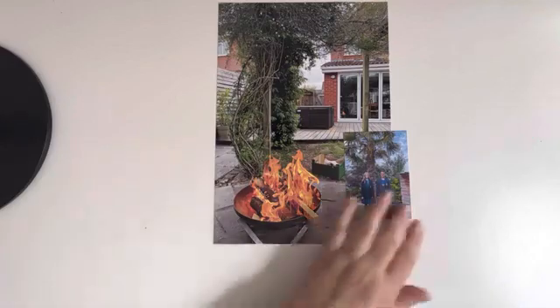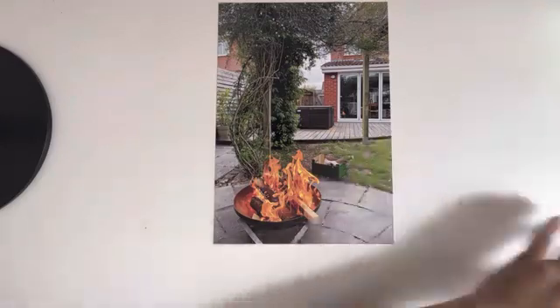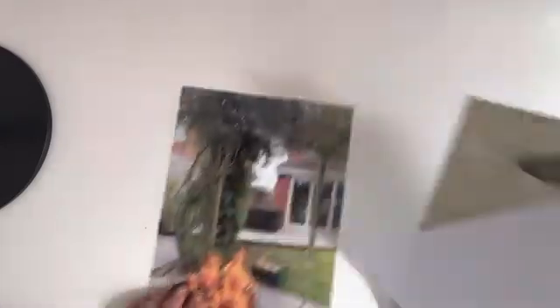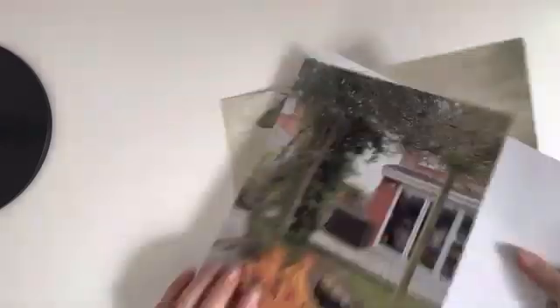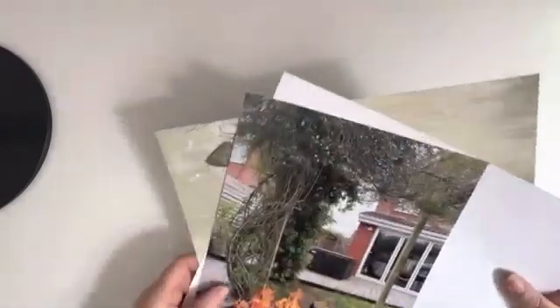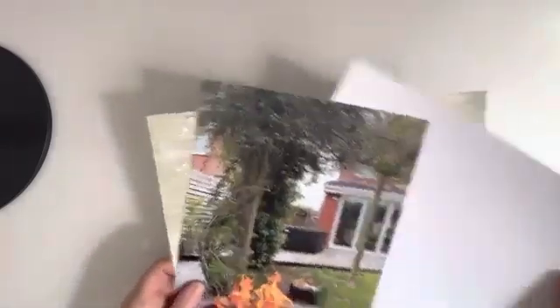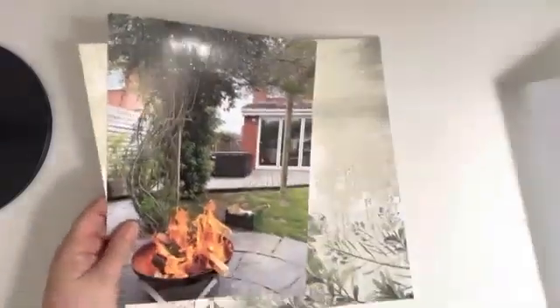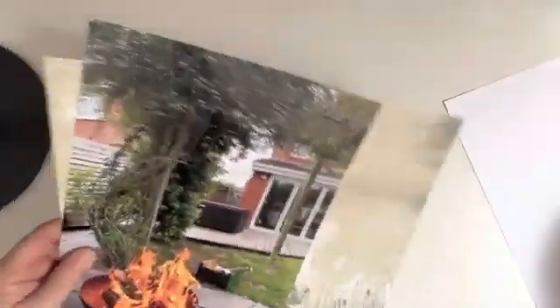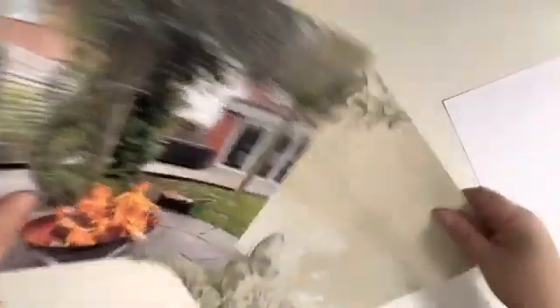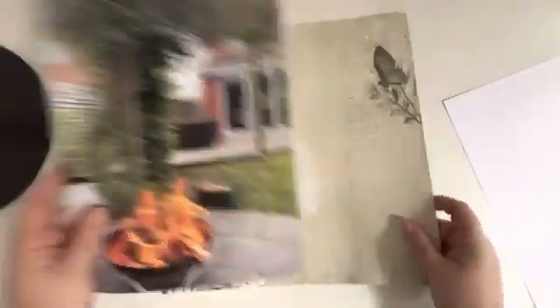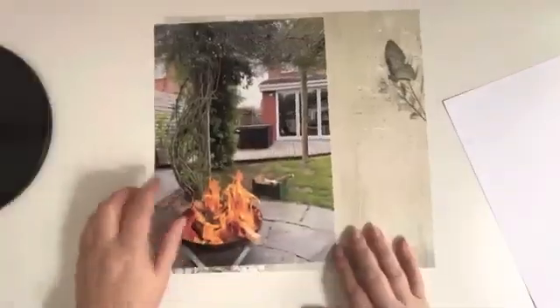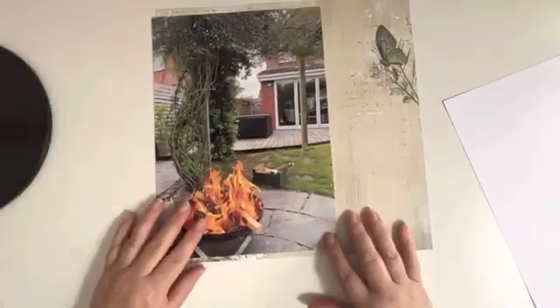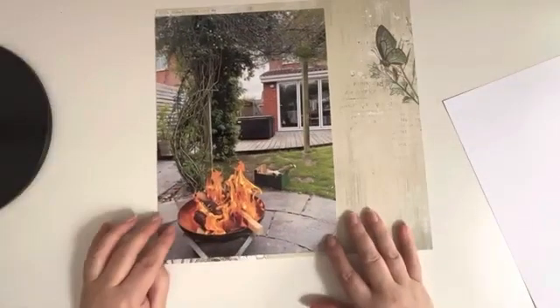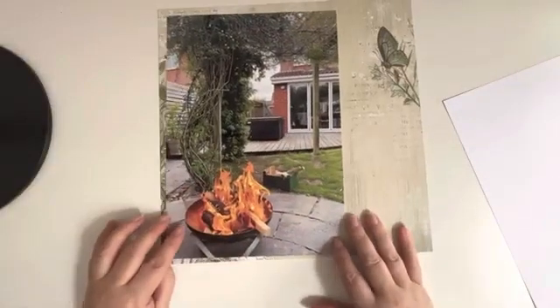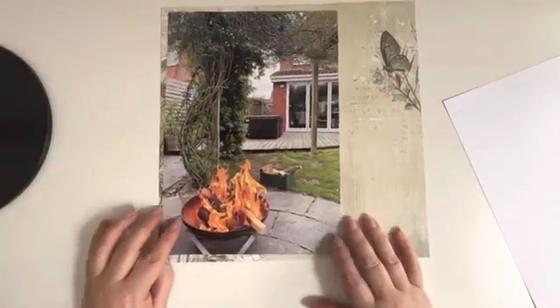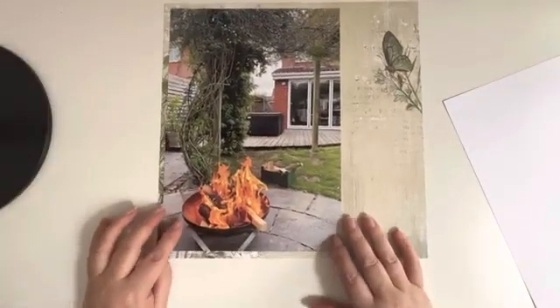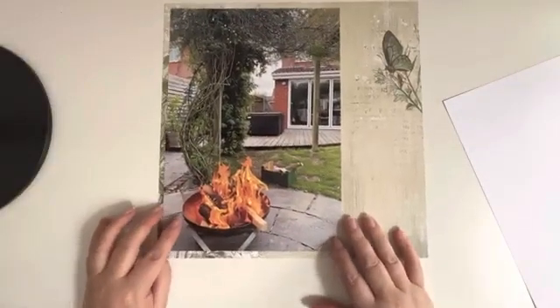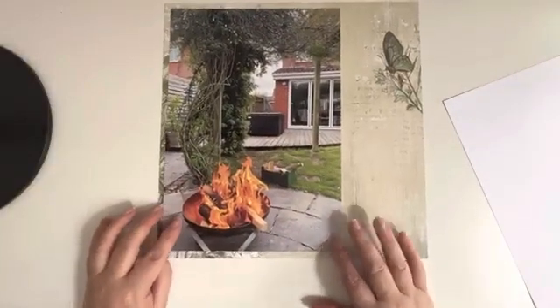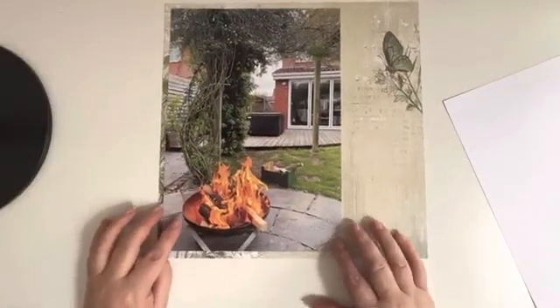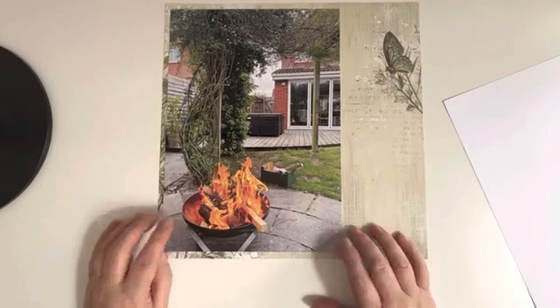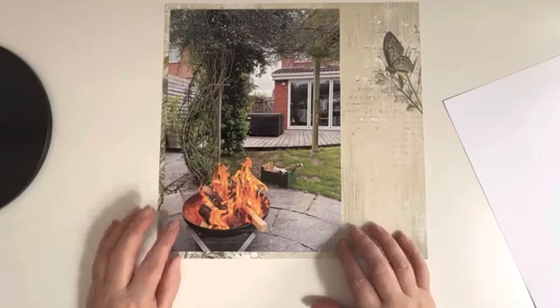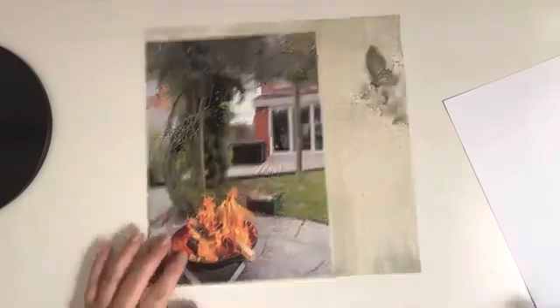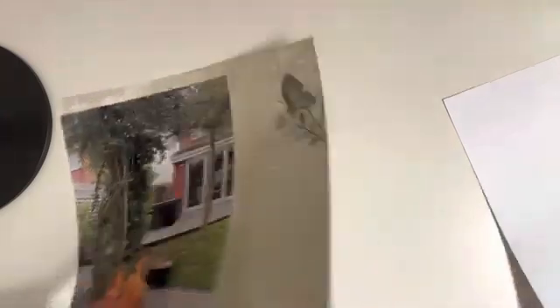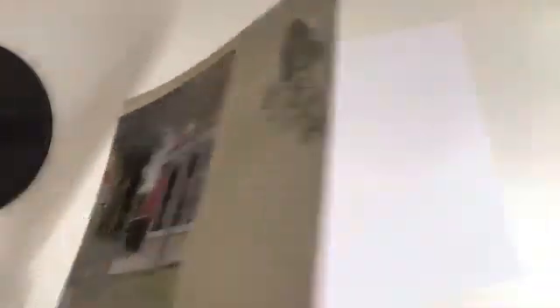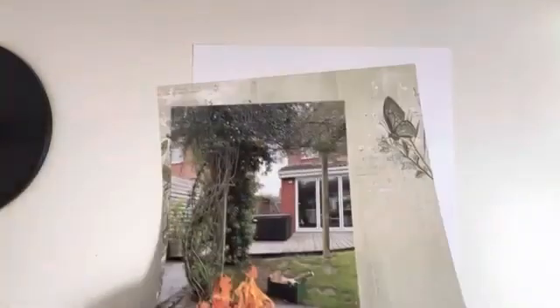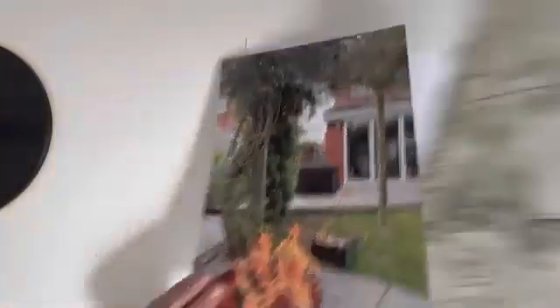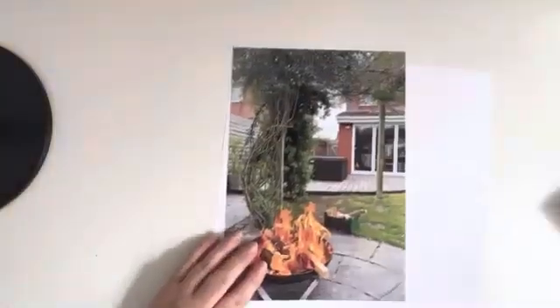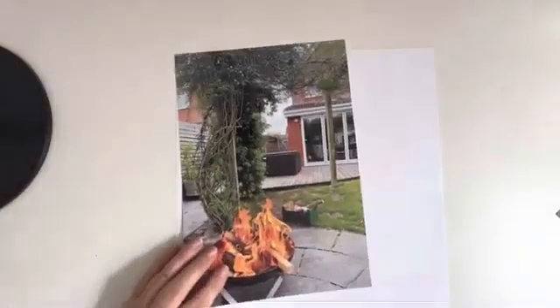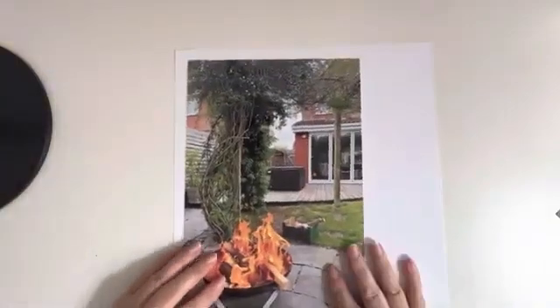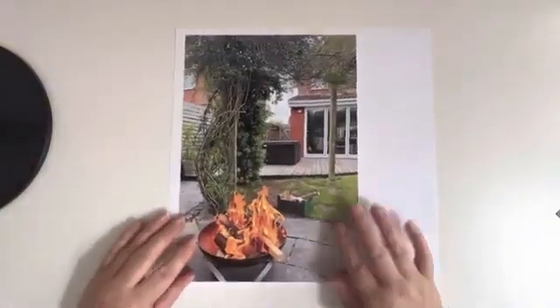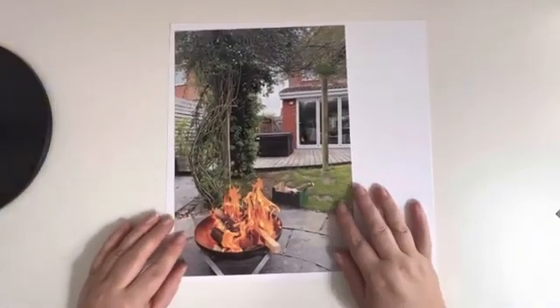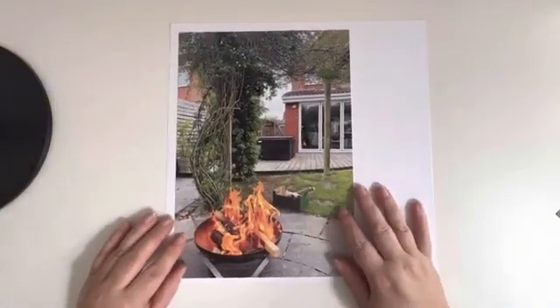Hi, this is Sarah and I'm here with the Scrap Squad 12 Days of Summer Scraplifts. This is day five with a scraplift from Ginny Hughes.